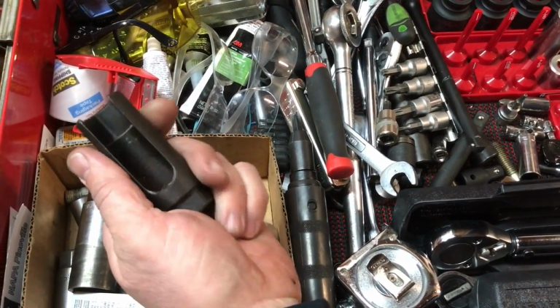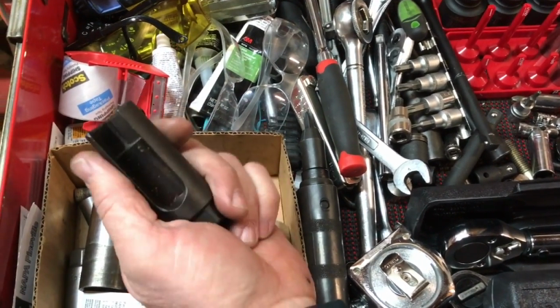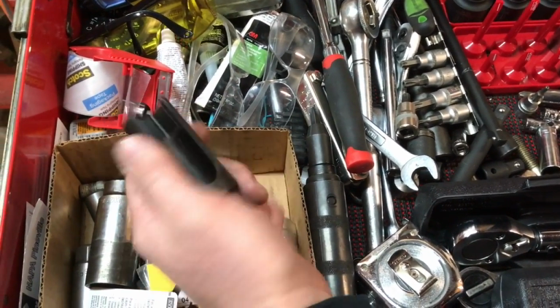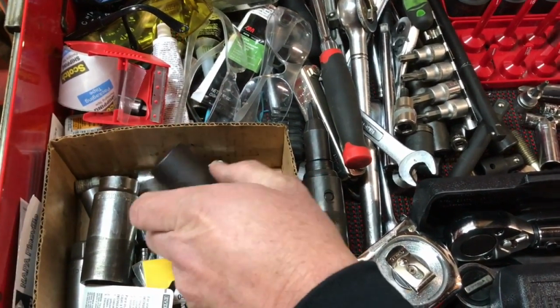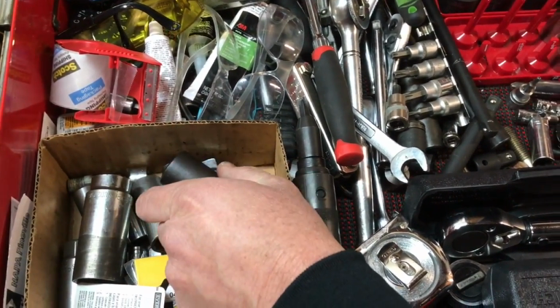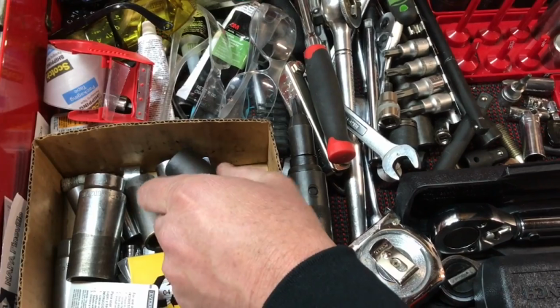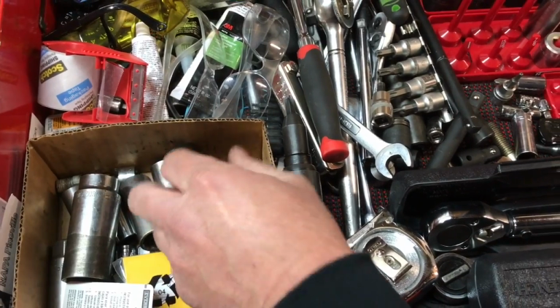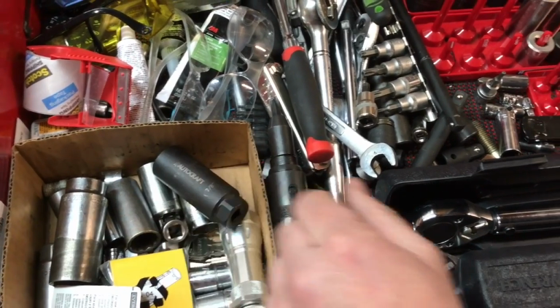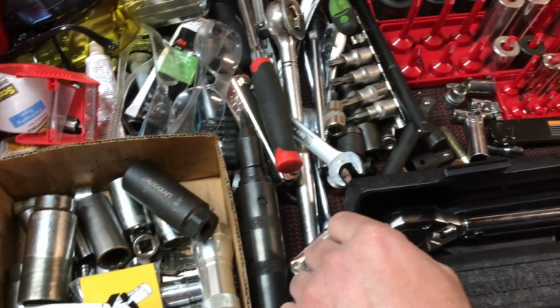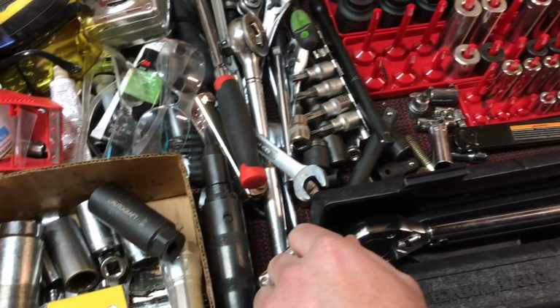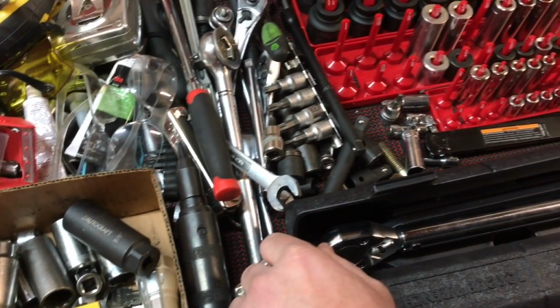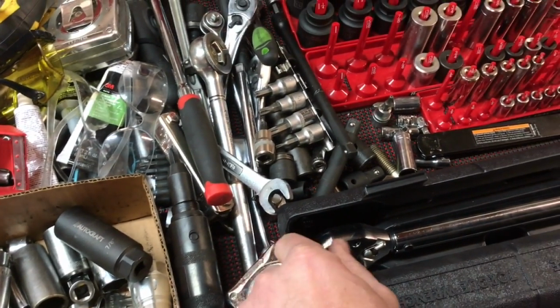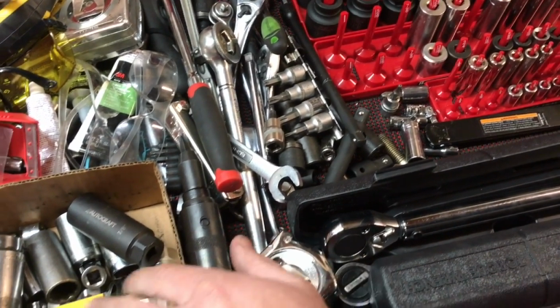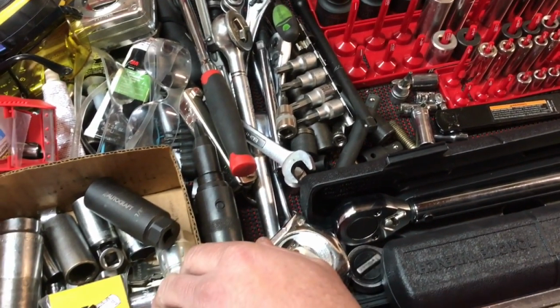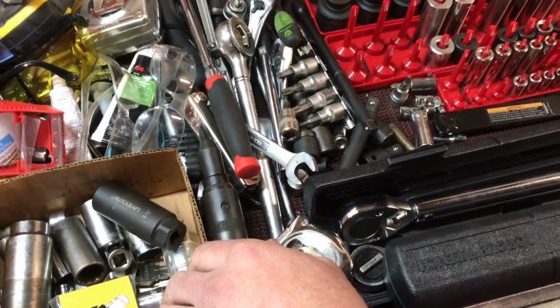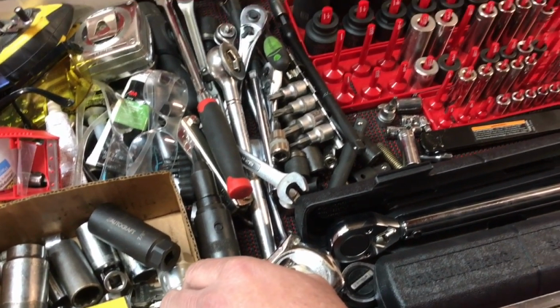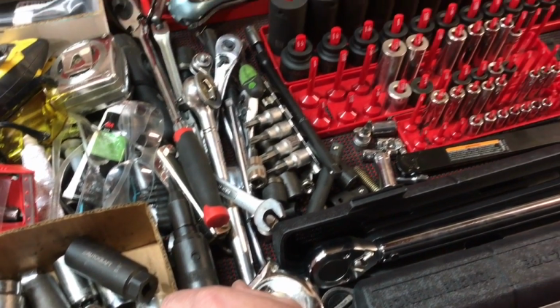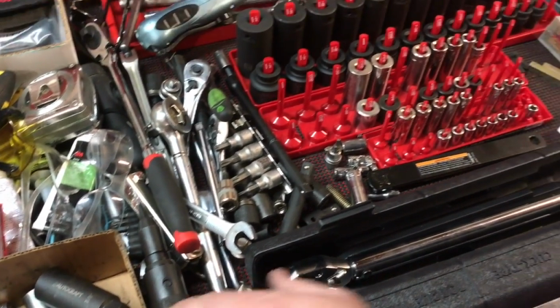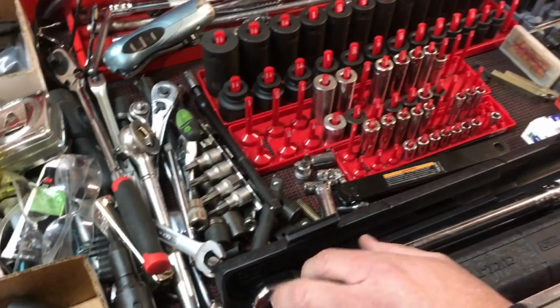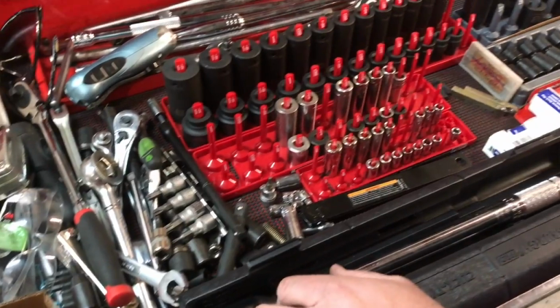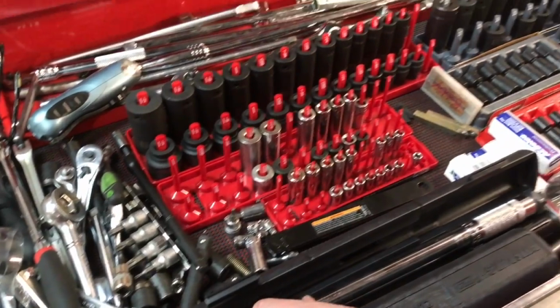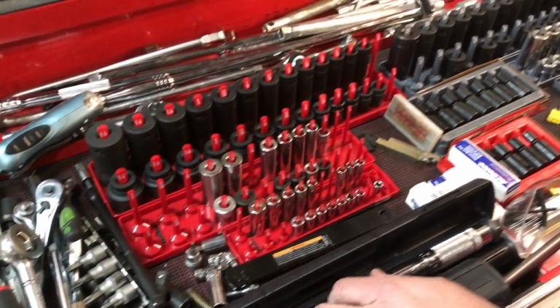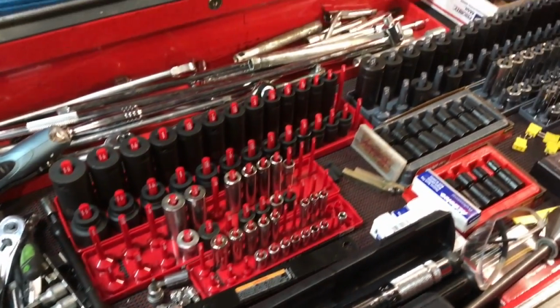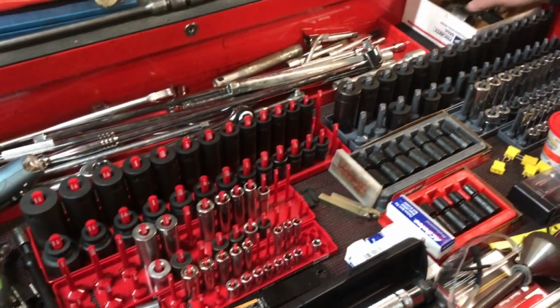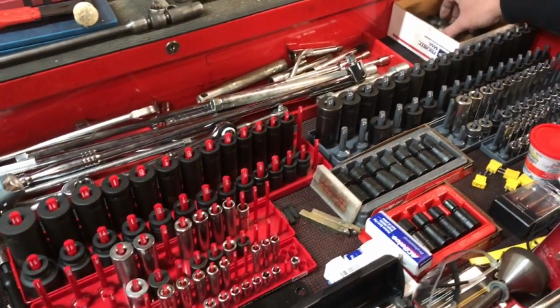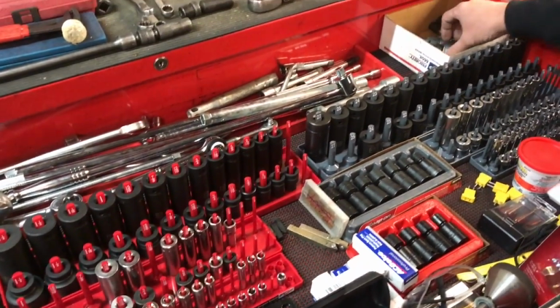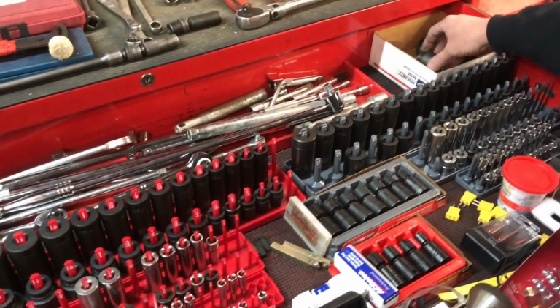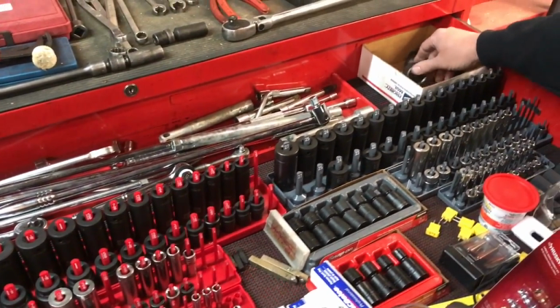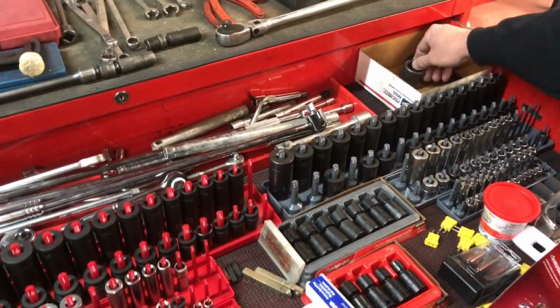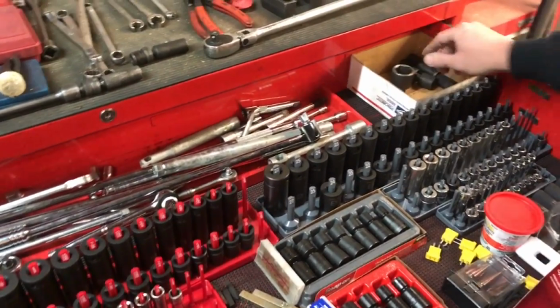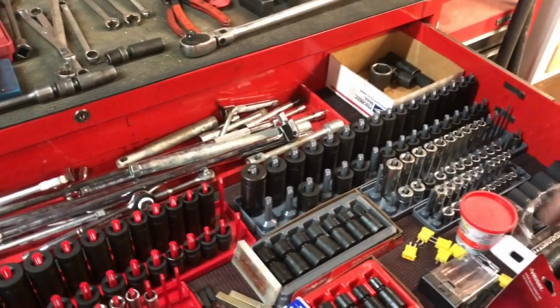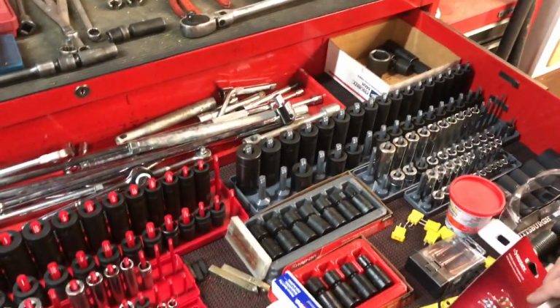There are many things in this box. This is my home toolbox and I don't use this stuff very often.